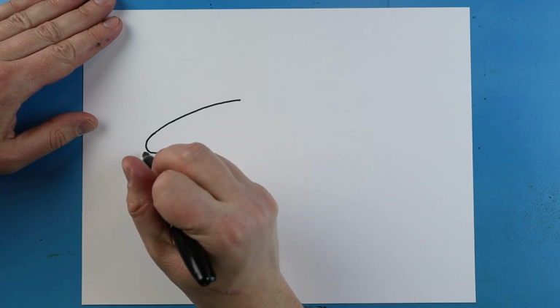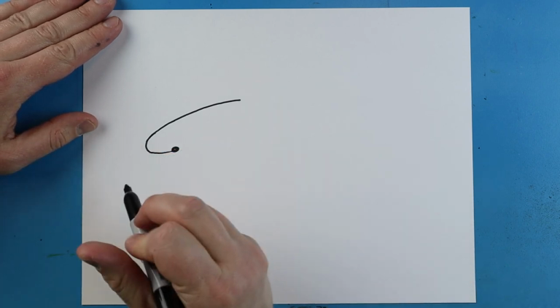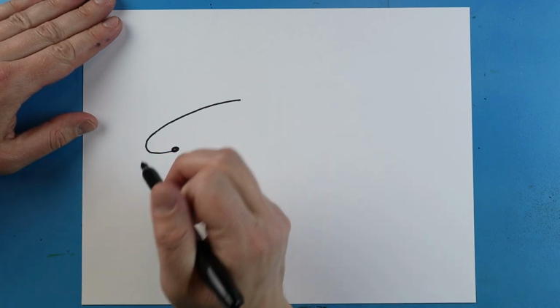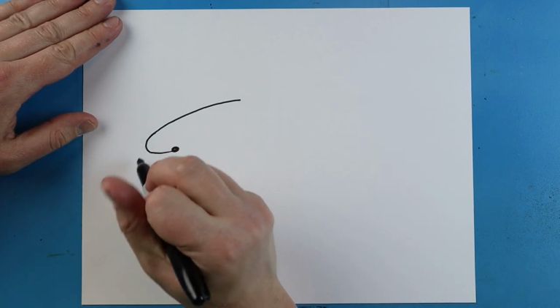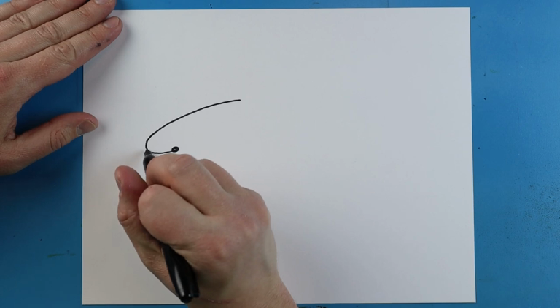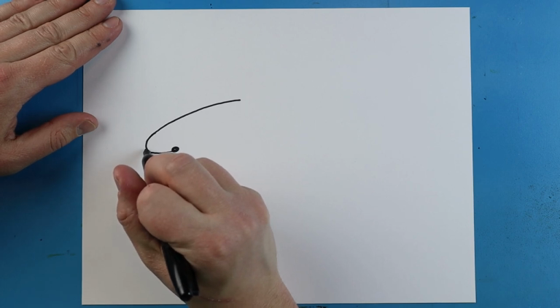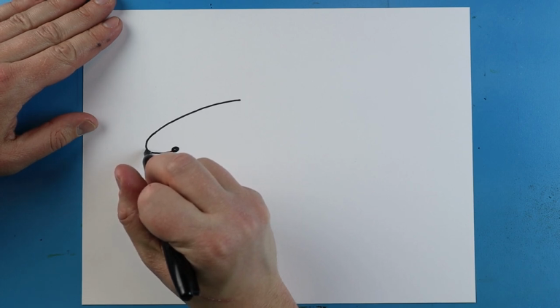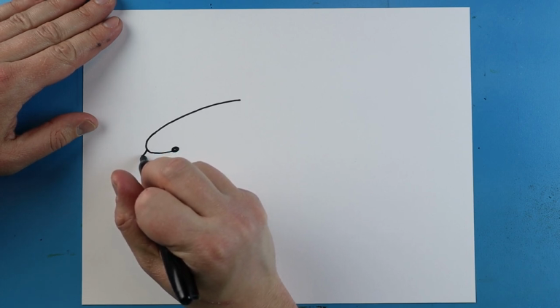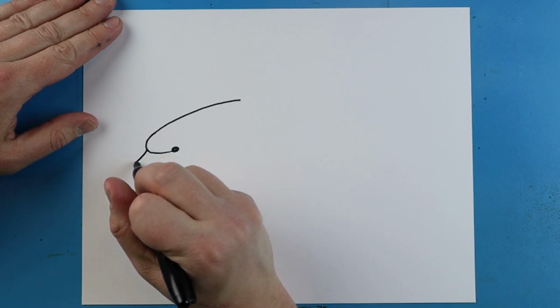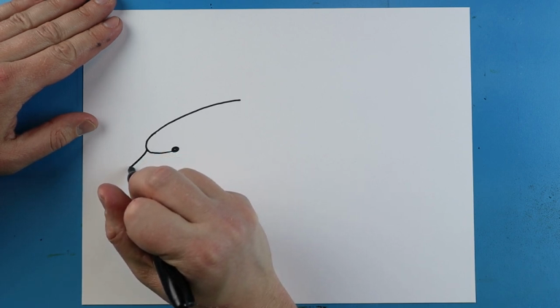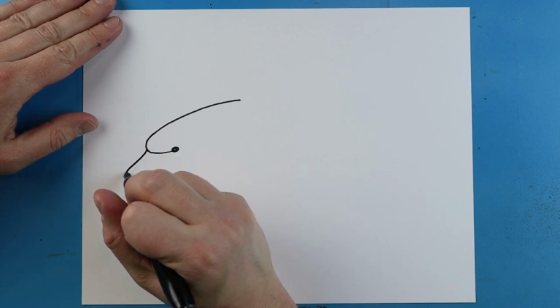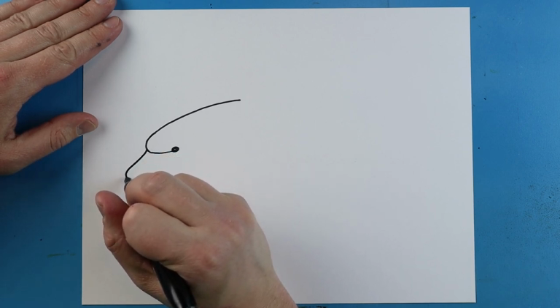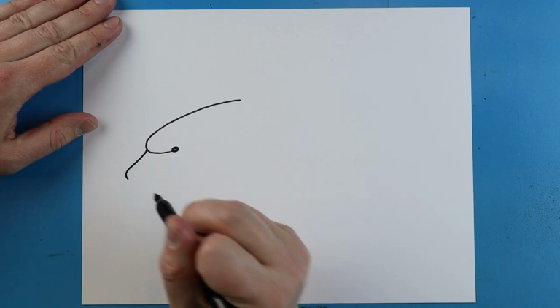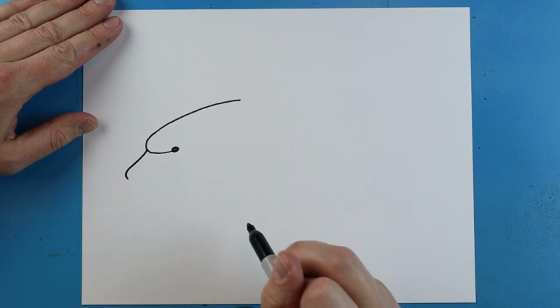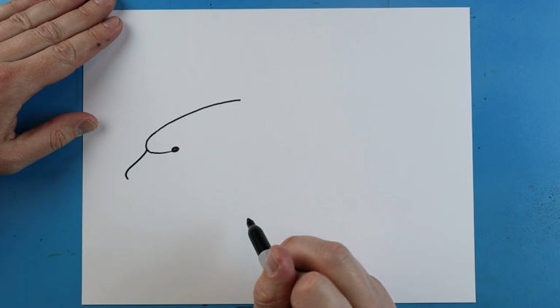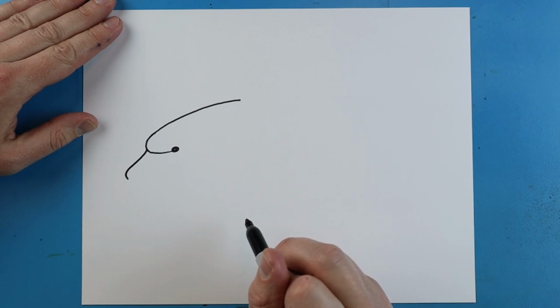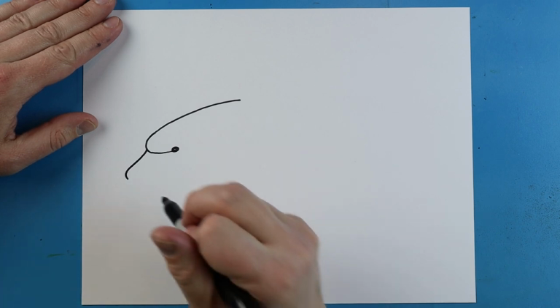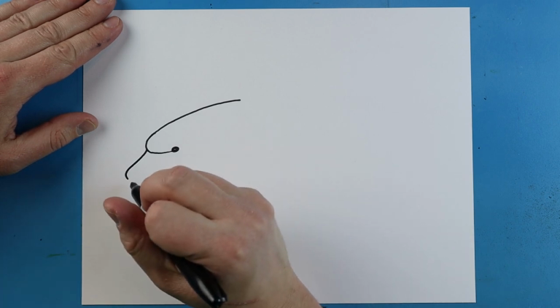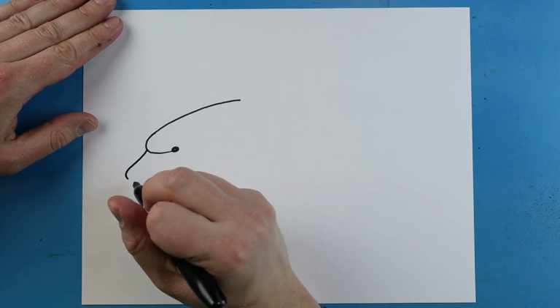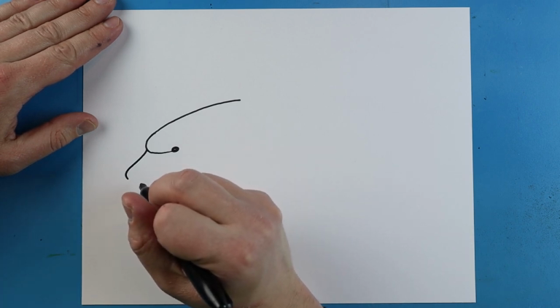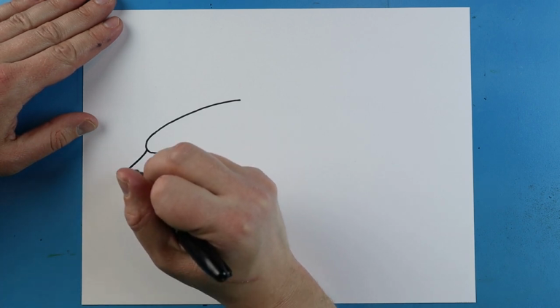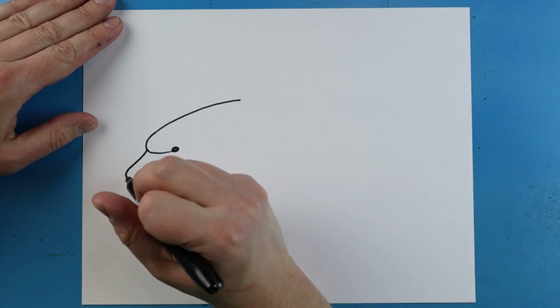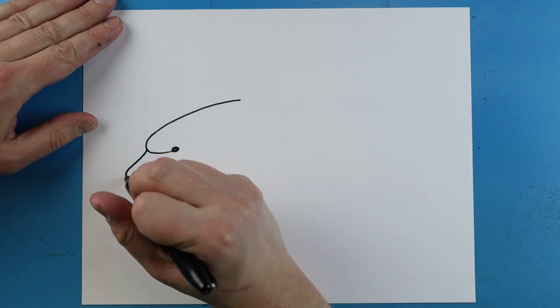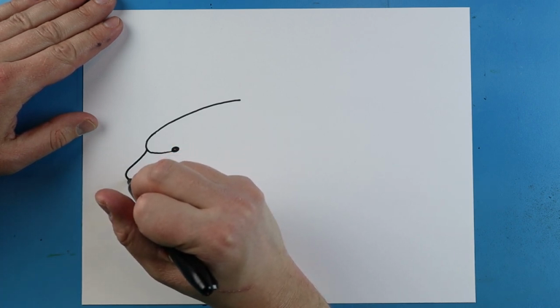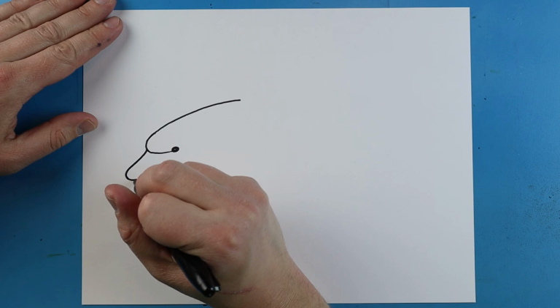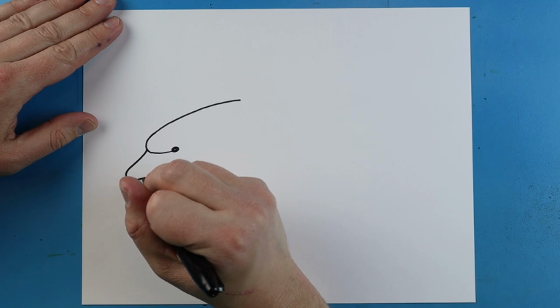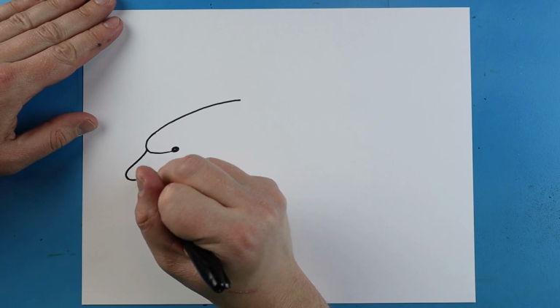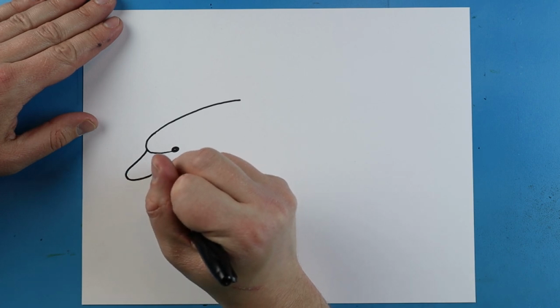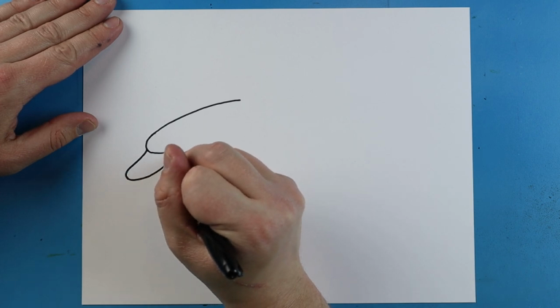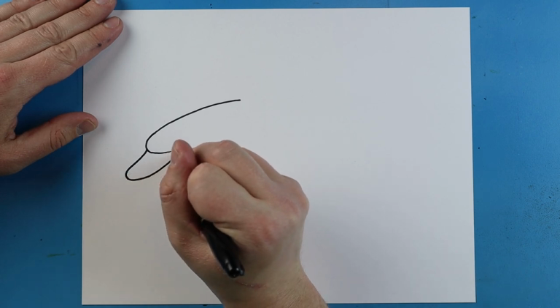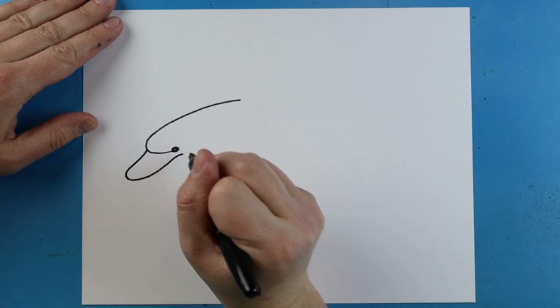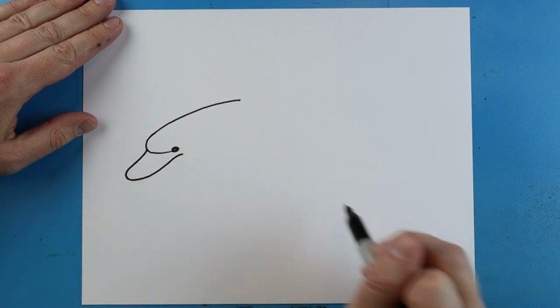Starting right here, we're going to make the snout. So we're going to draw a little line that's going to come out and go down. Next, we're going to take this line and bring it all the way up to the eye and then down a little bit.